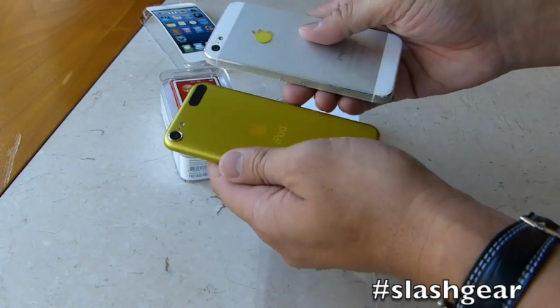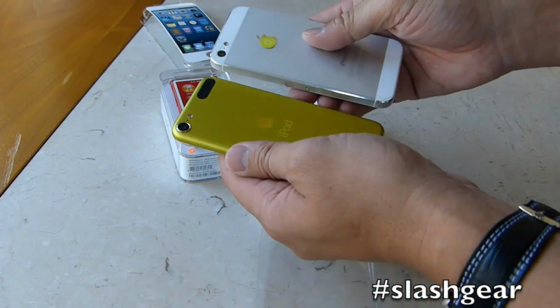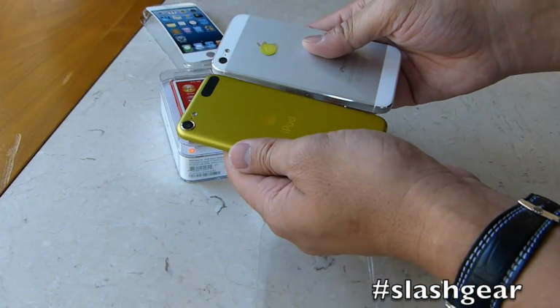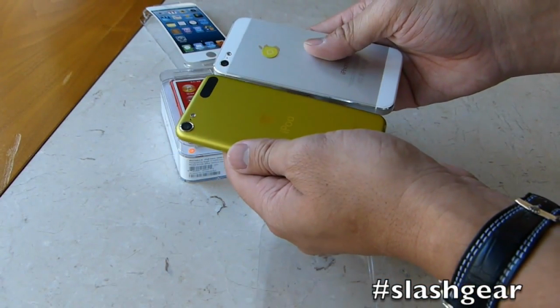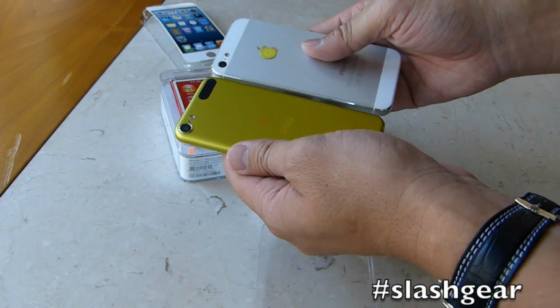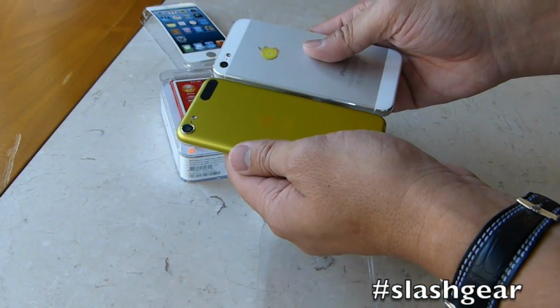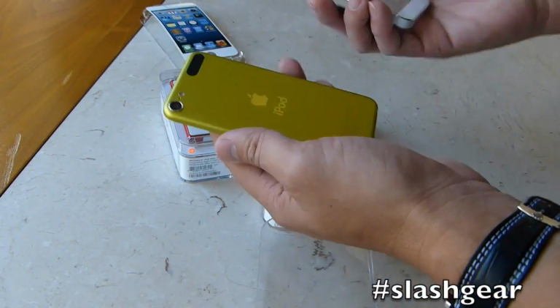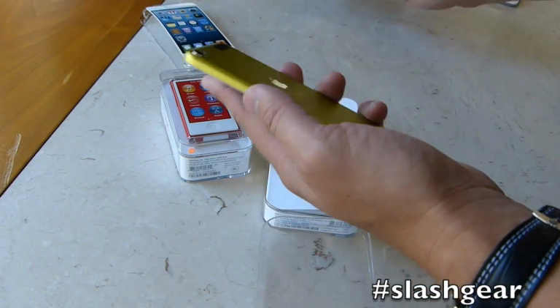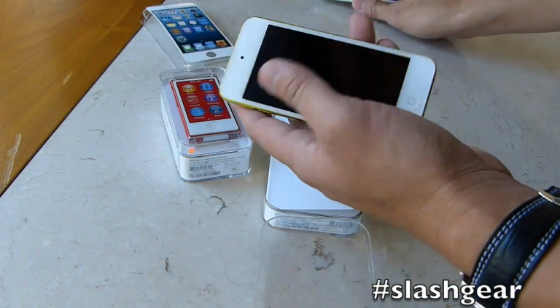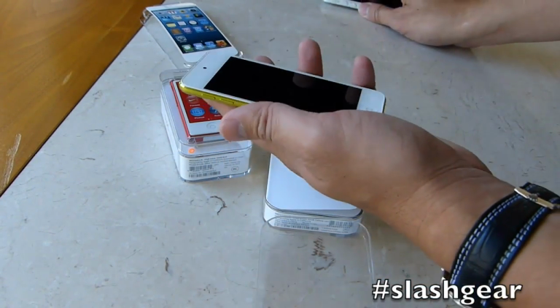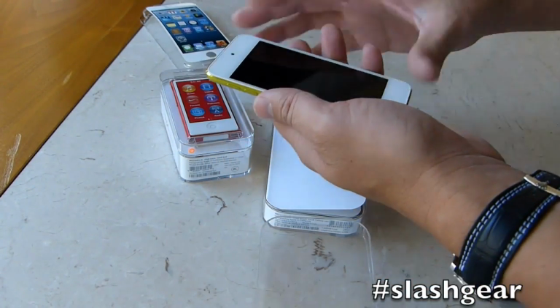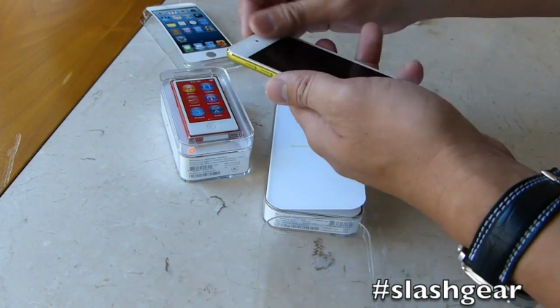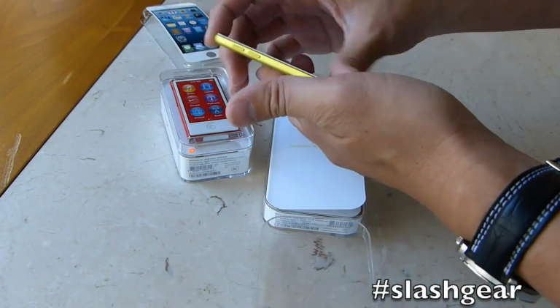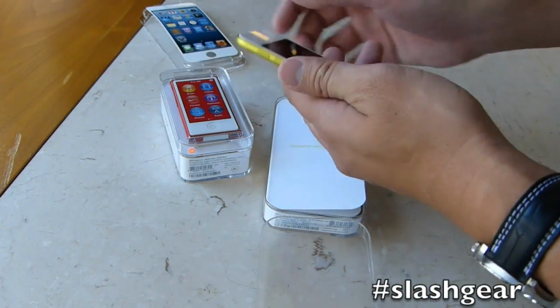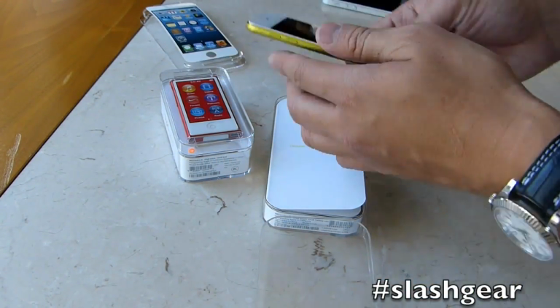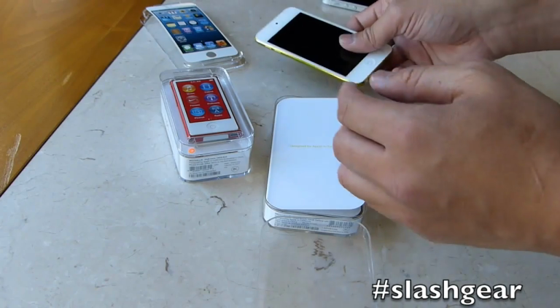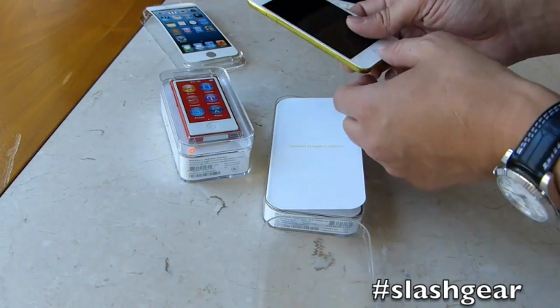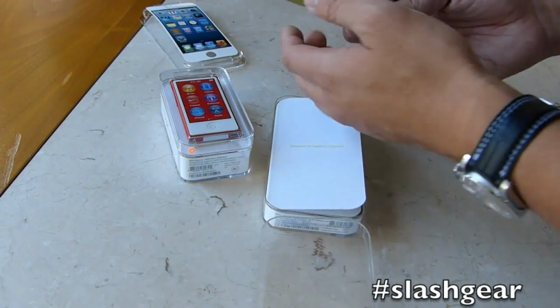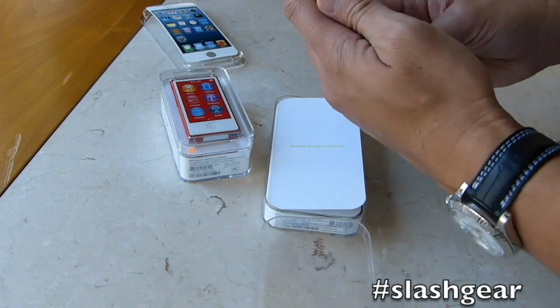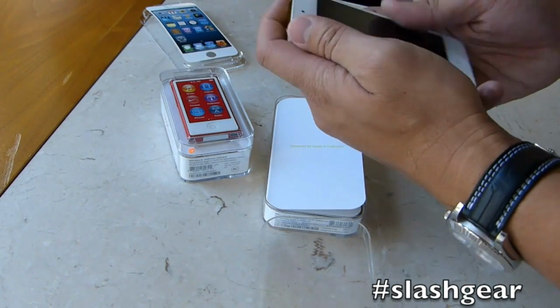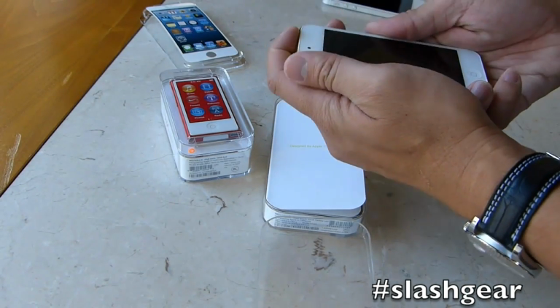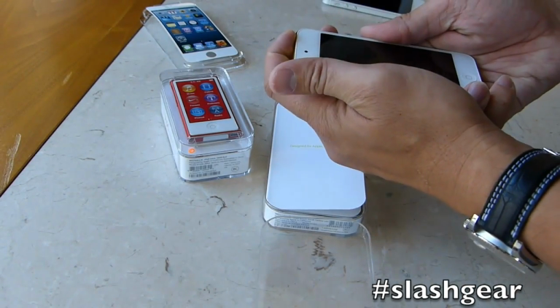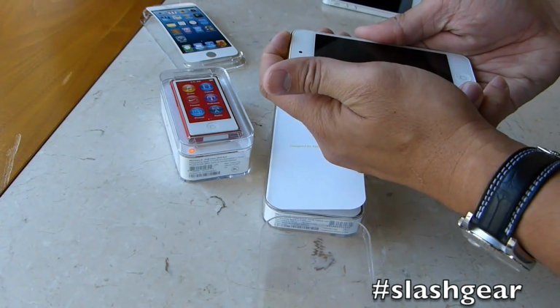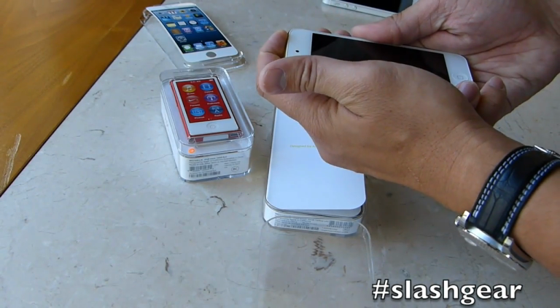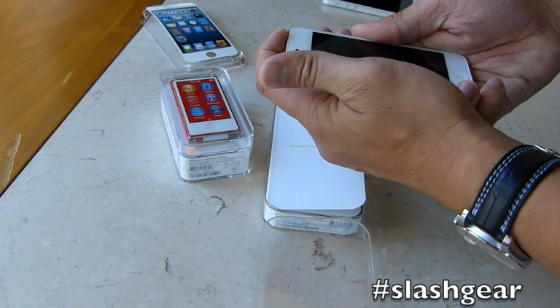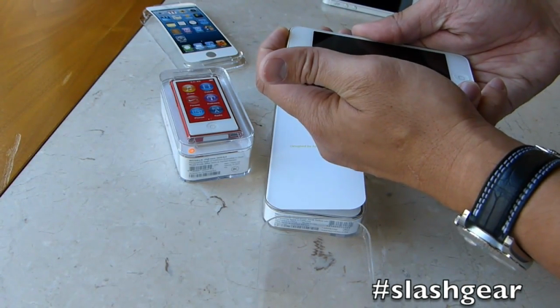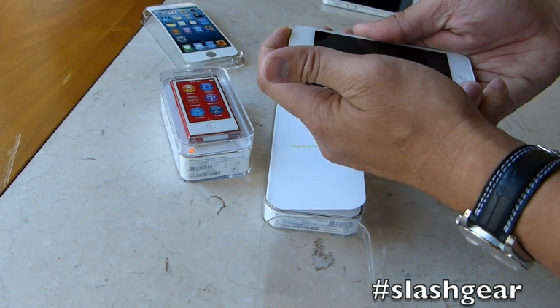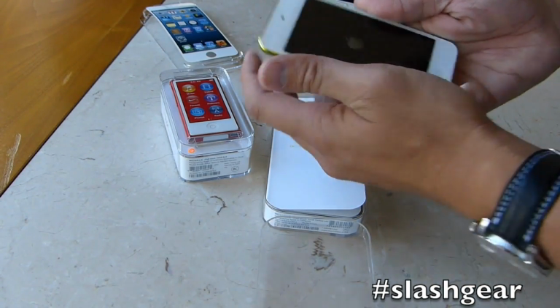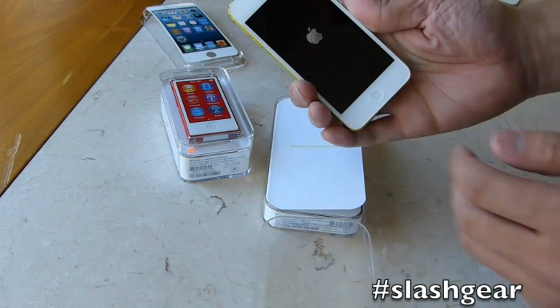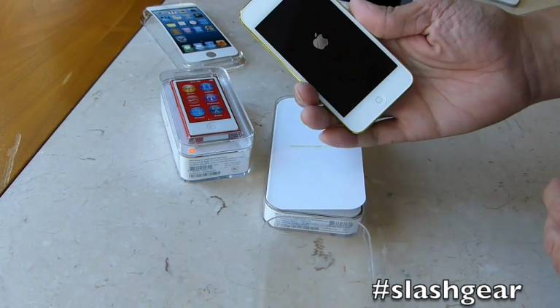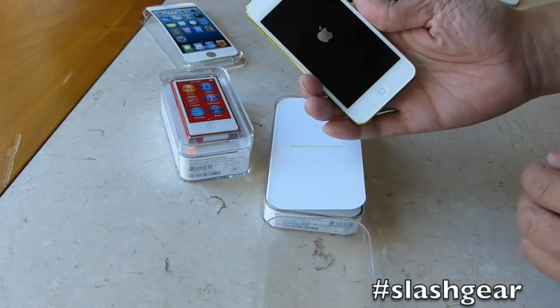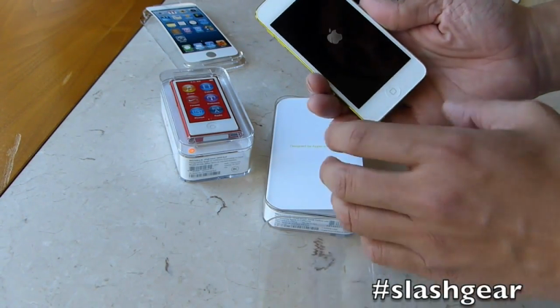It's got a 5-megapixel camera versus an 8. There's a front-facing camera as well. So let's turn it on and see the boot up here.